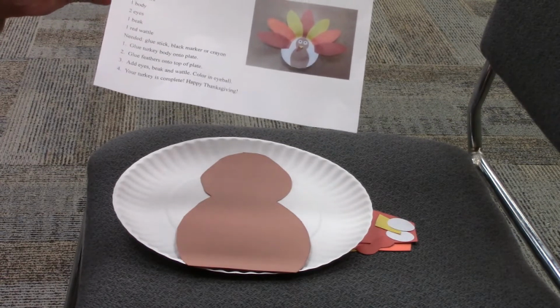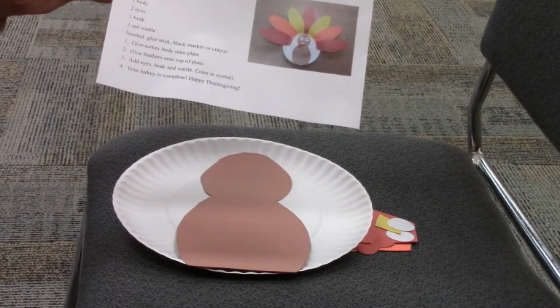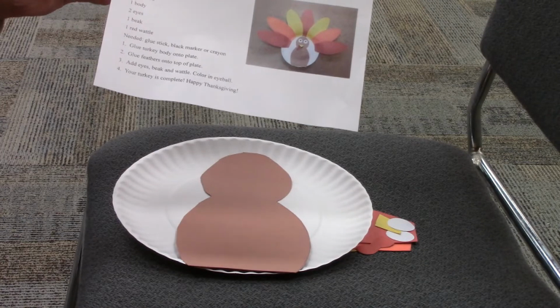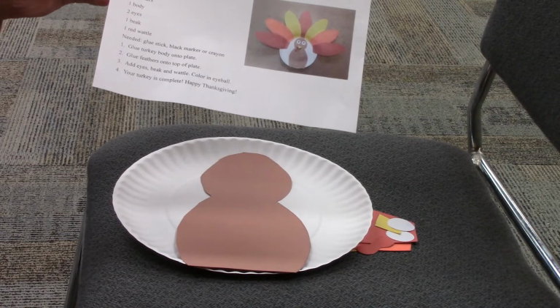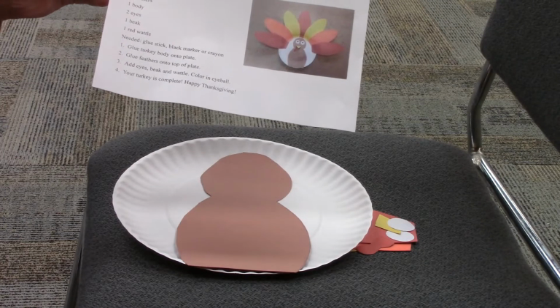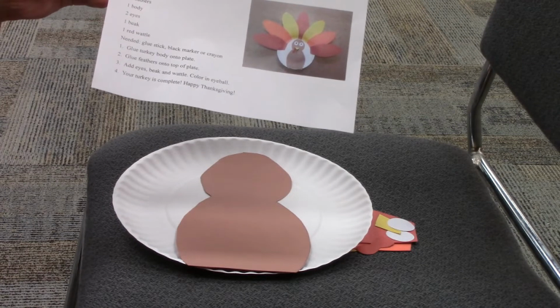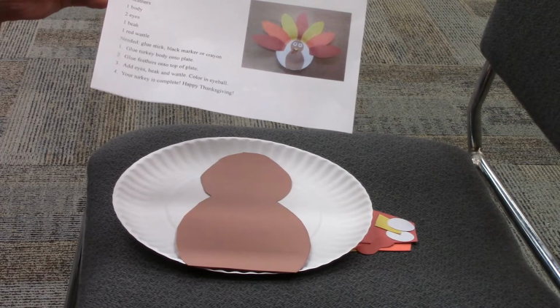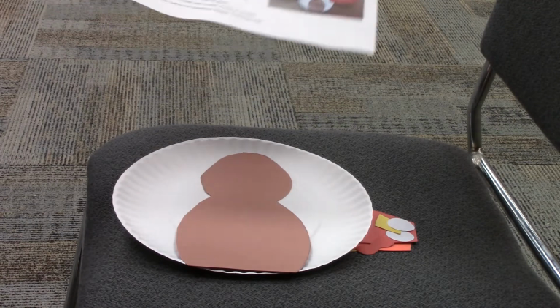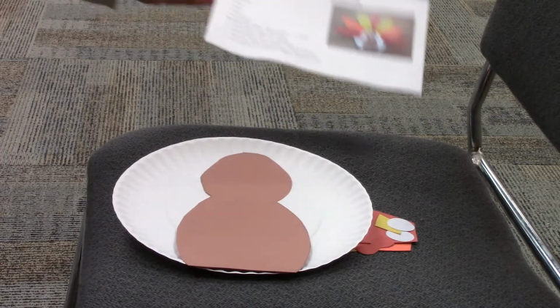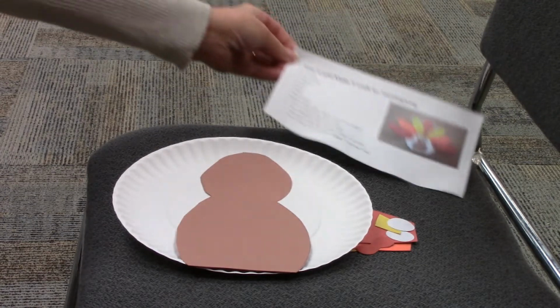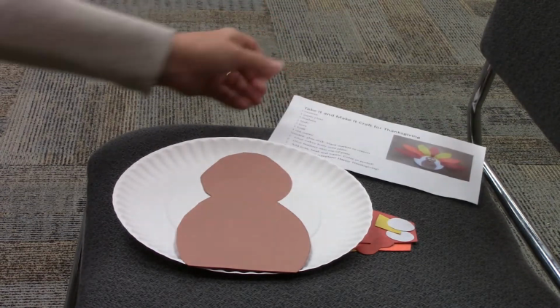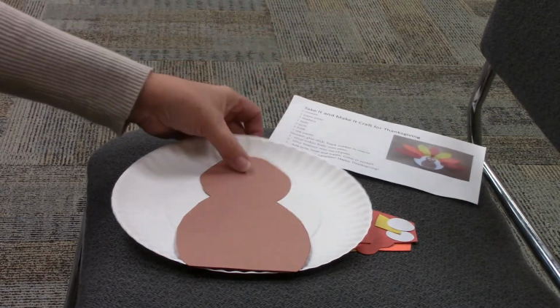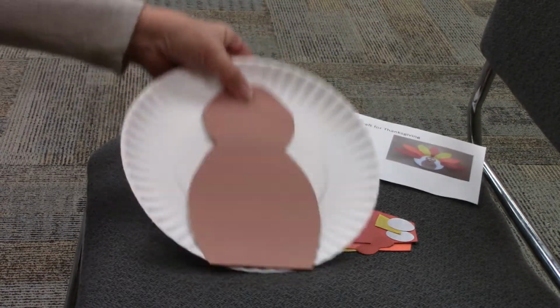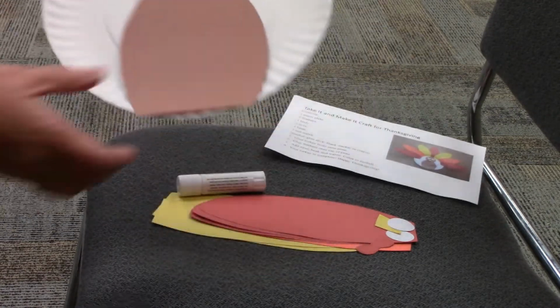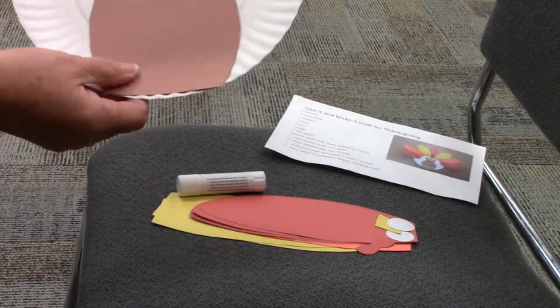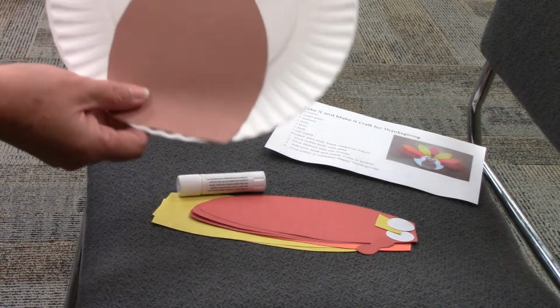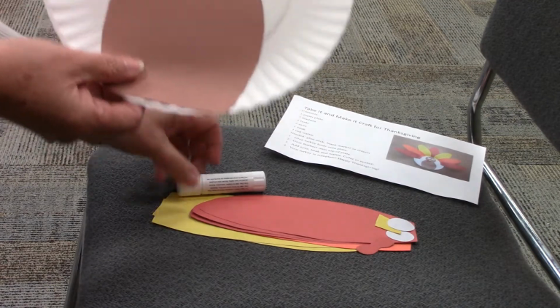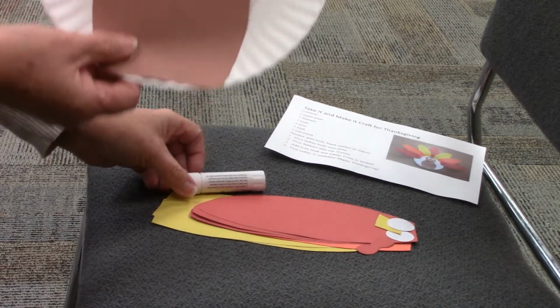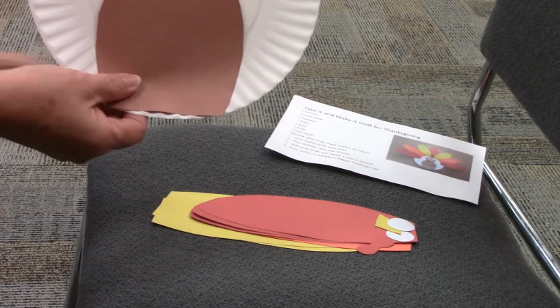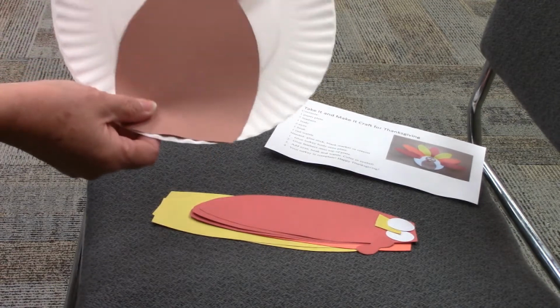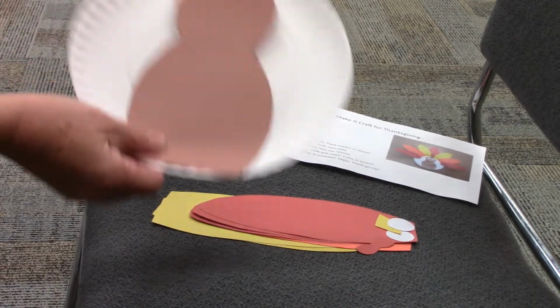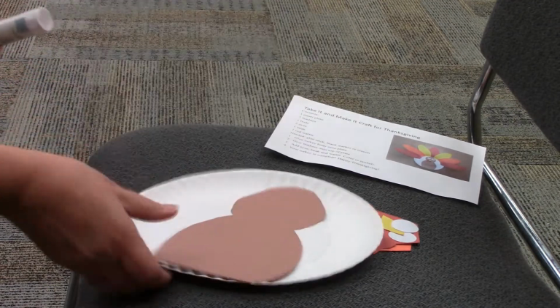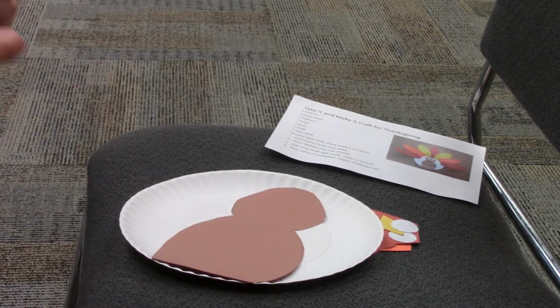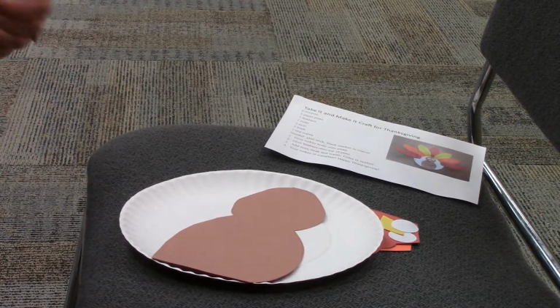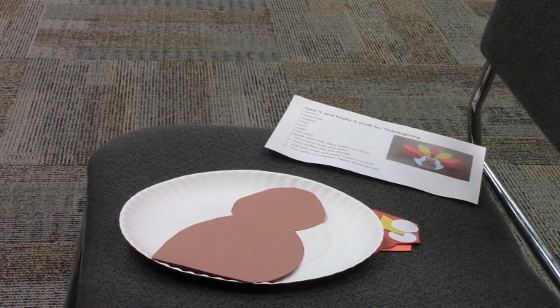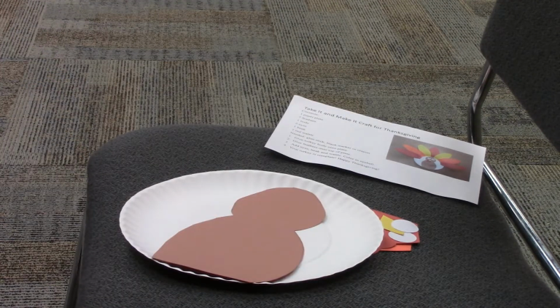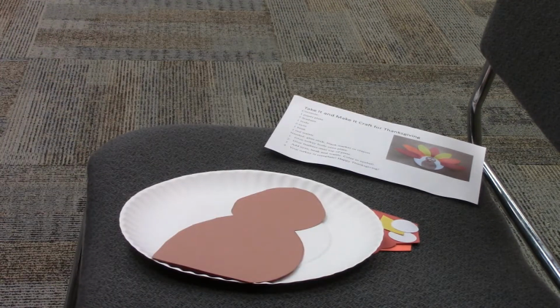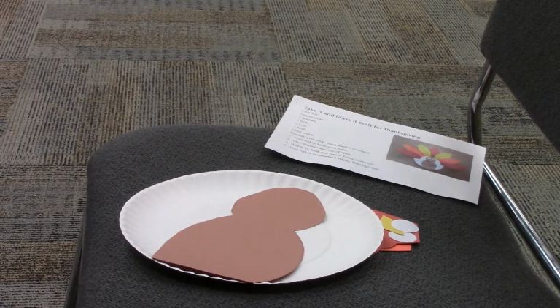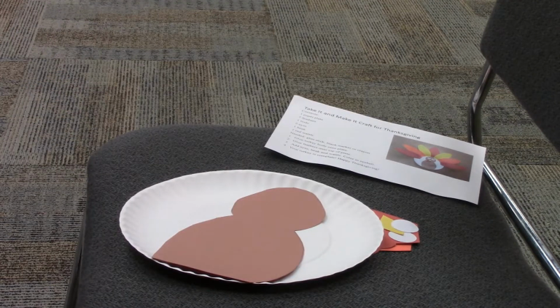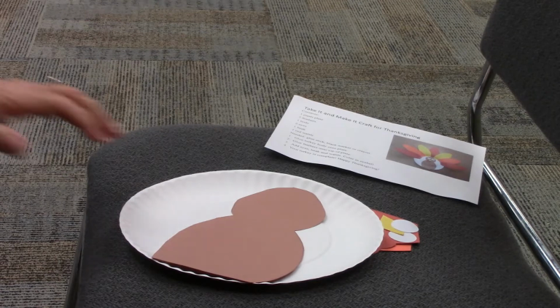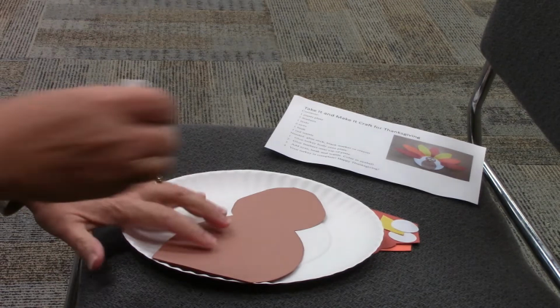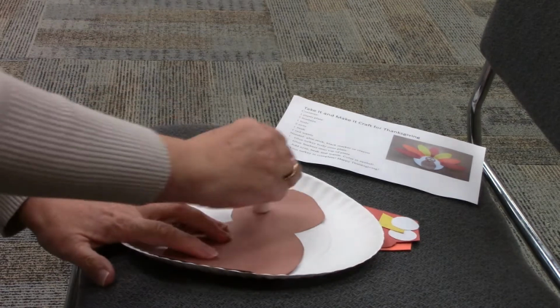The first thing we're going to do is take the turkey's body, which is this large brown piece, and glue it onto the paper plate.